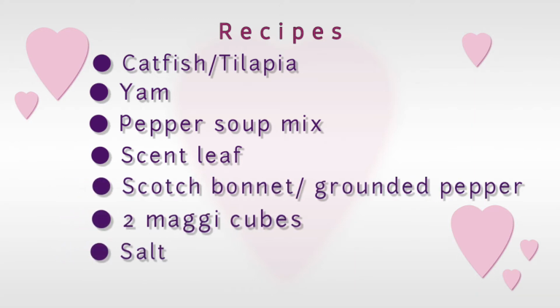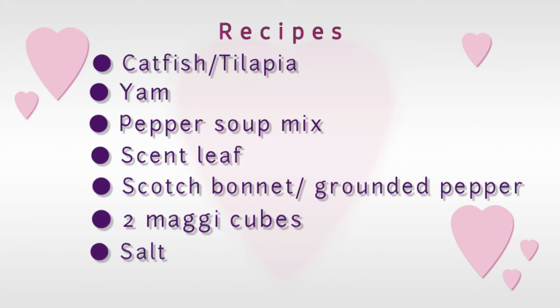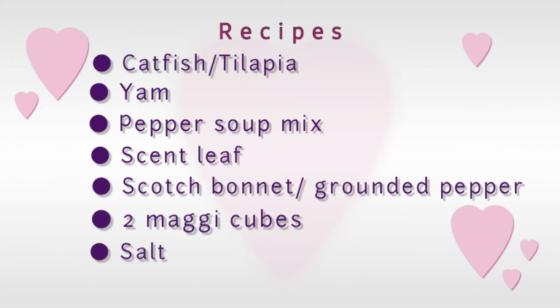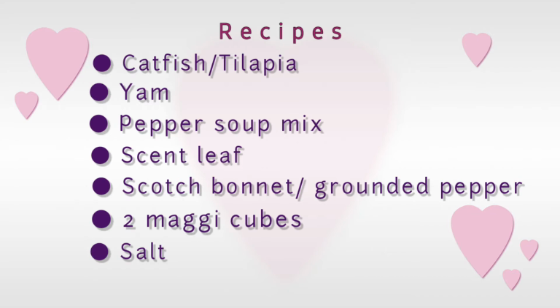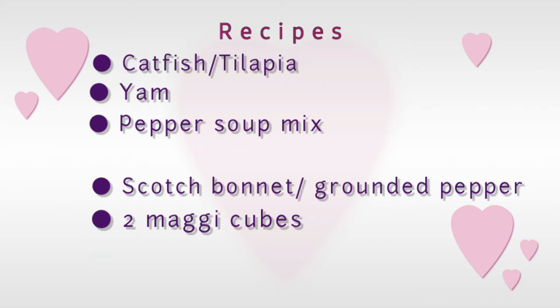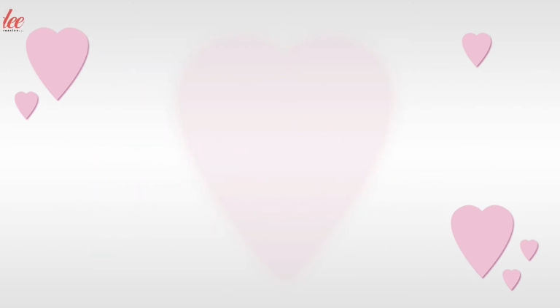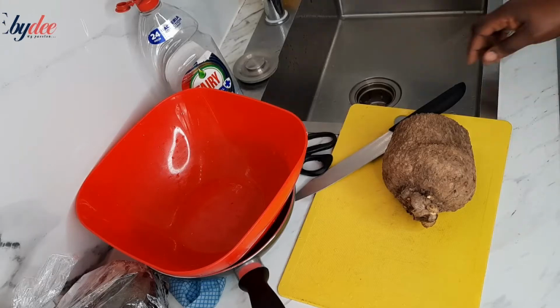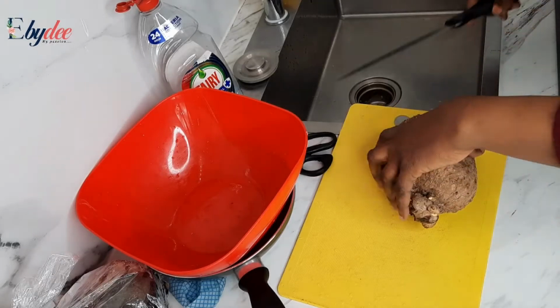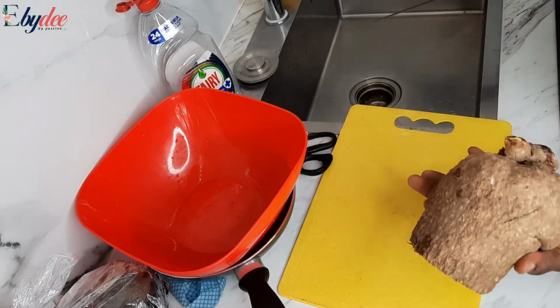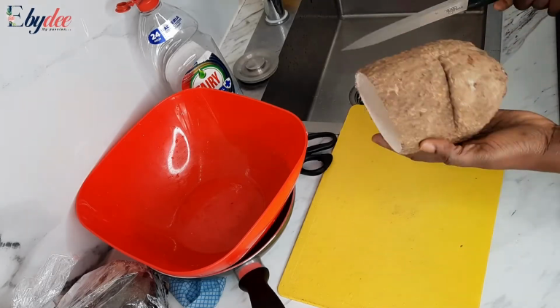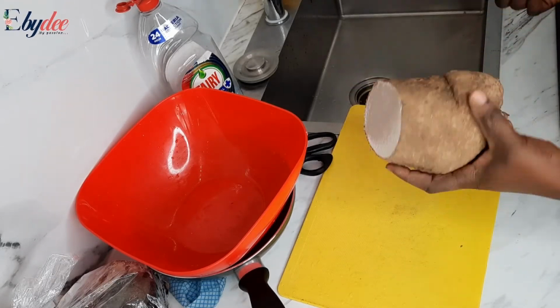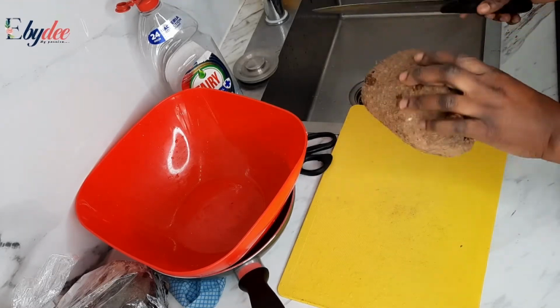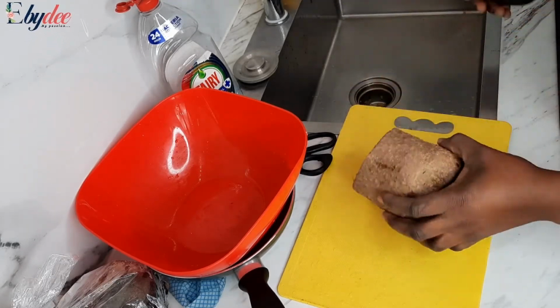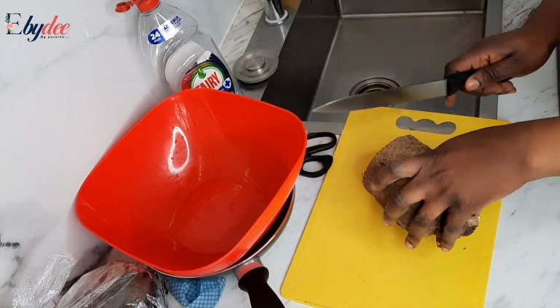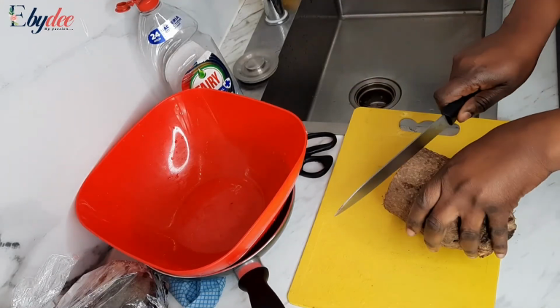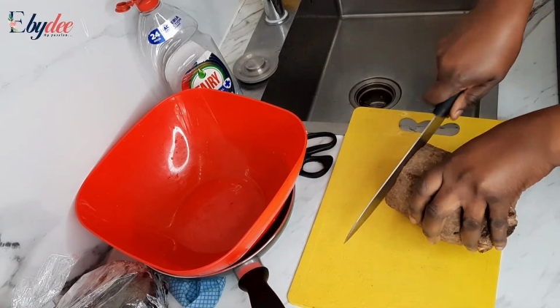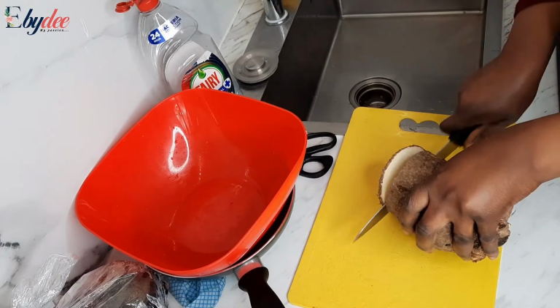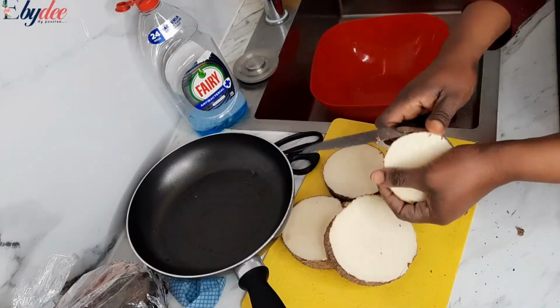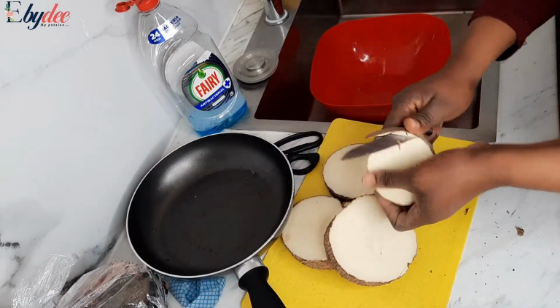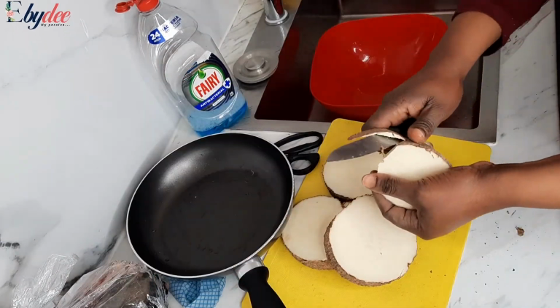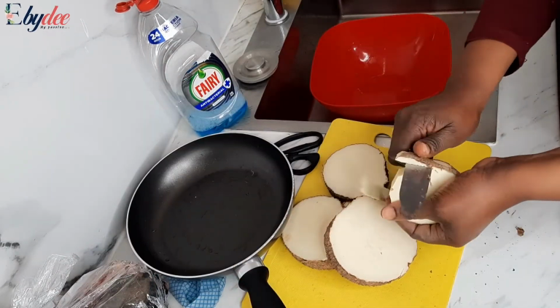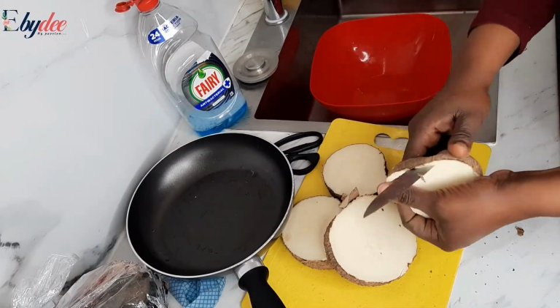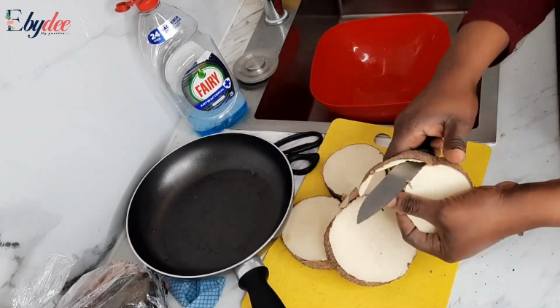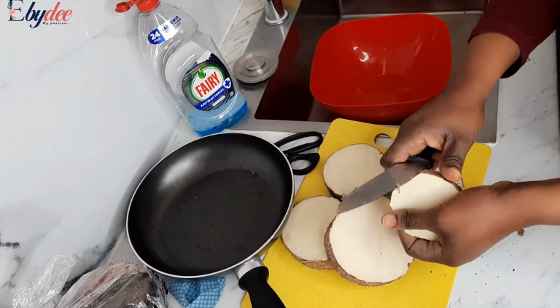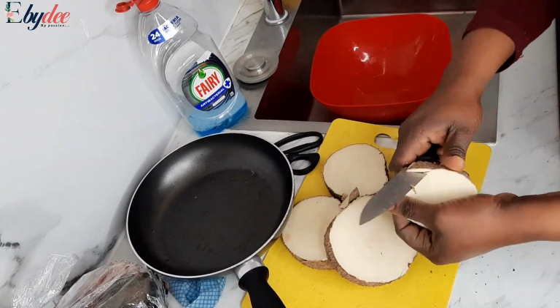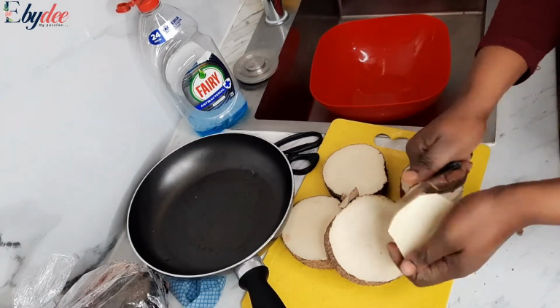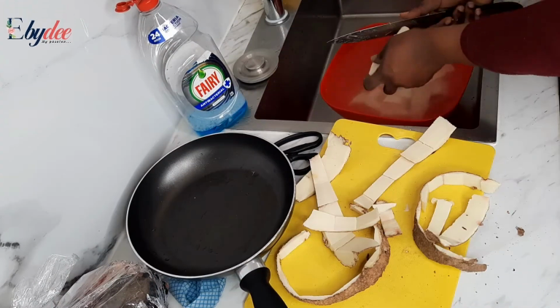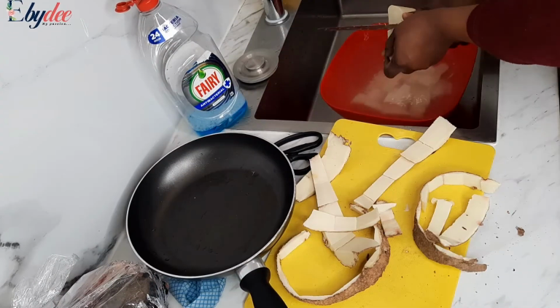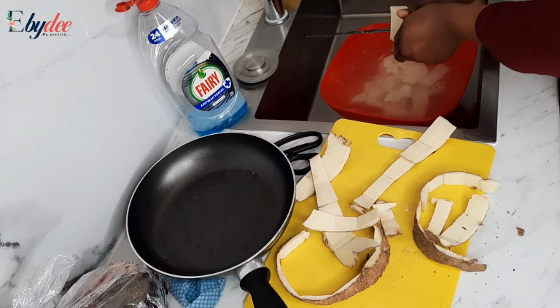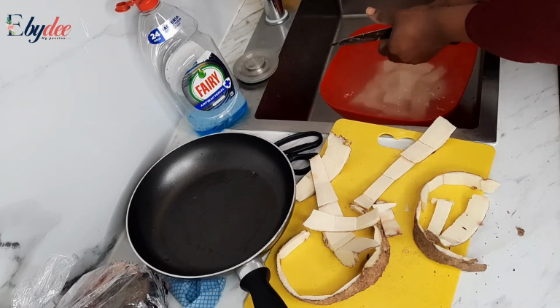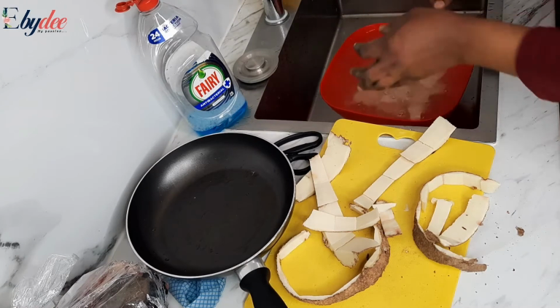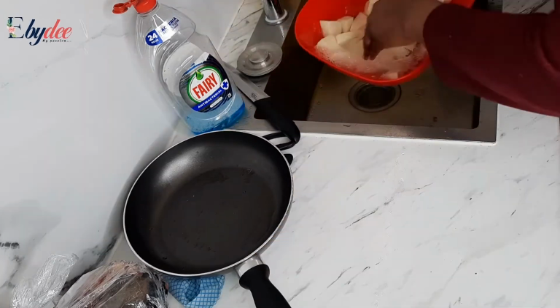Also two Maggi cubes and salt. This is the size of the yam that I chose to use. What I did was to cut, peel and wash — that was the first thing you need to do.